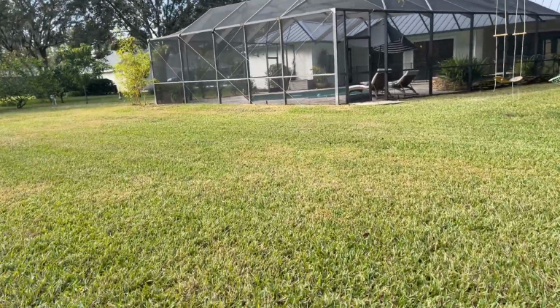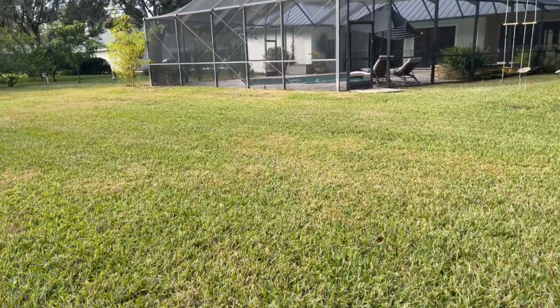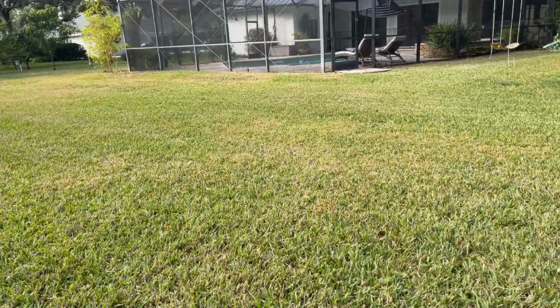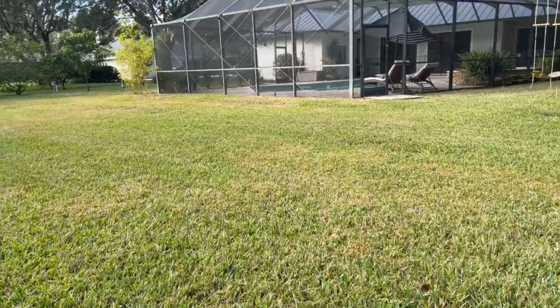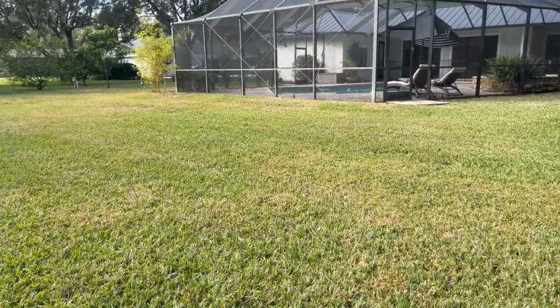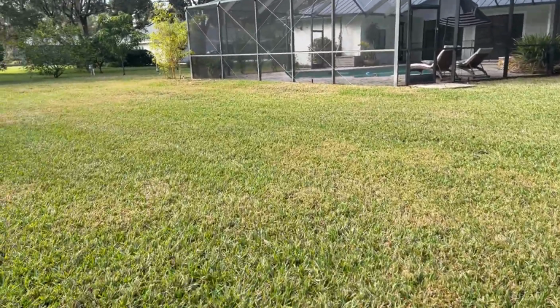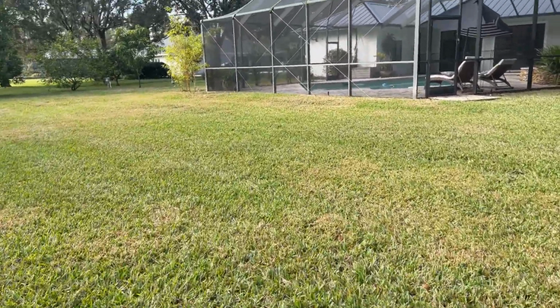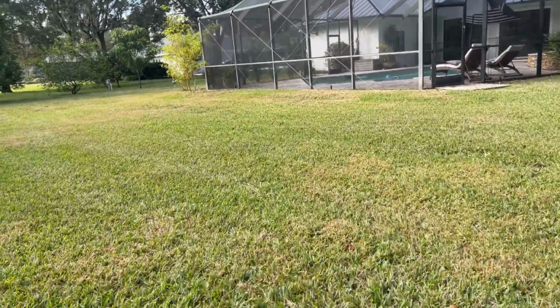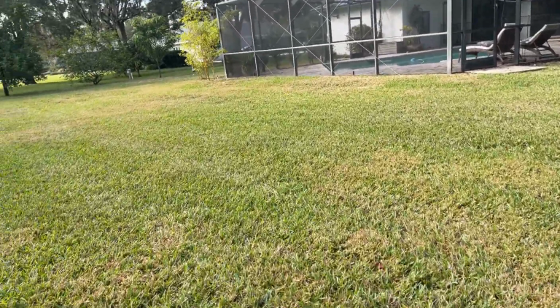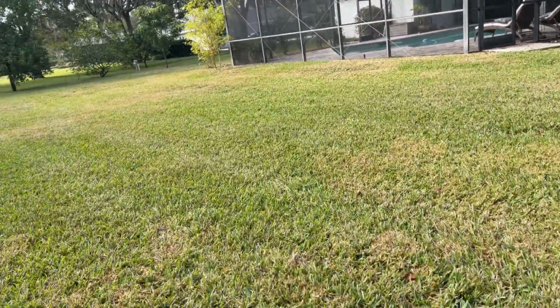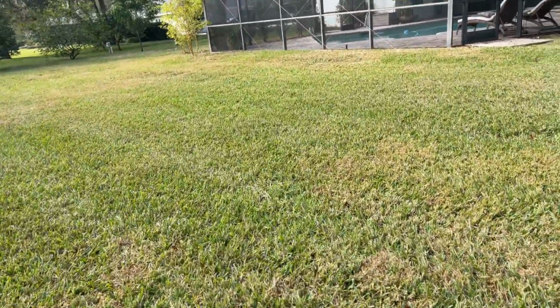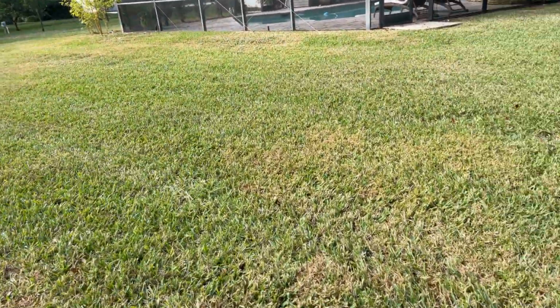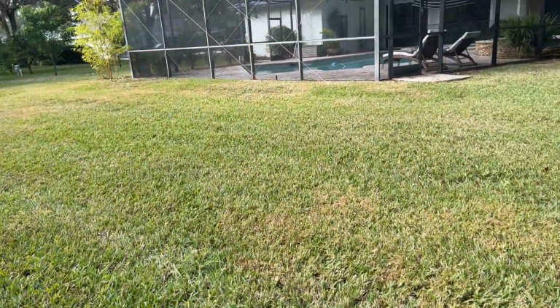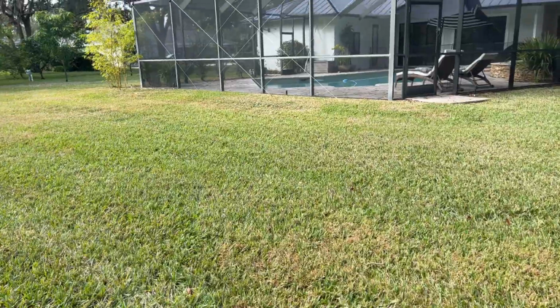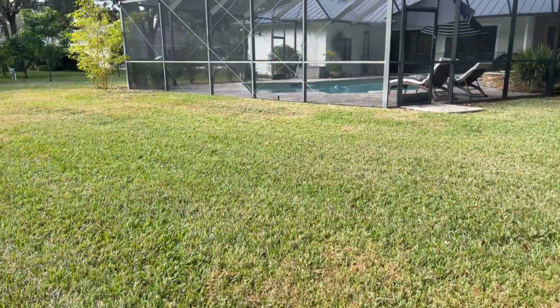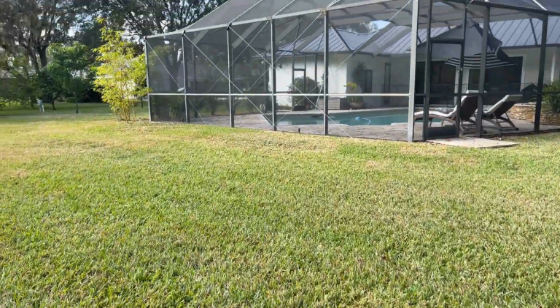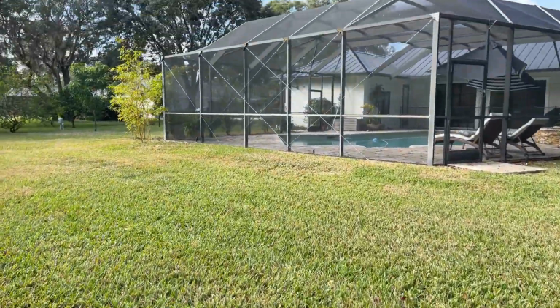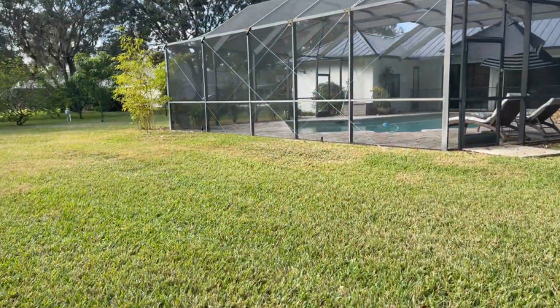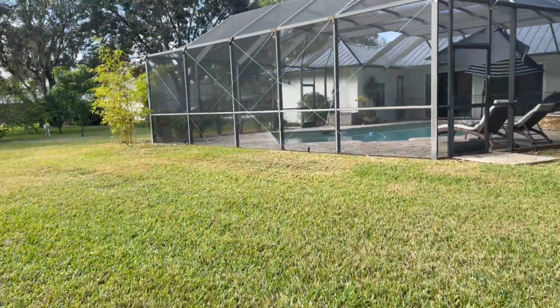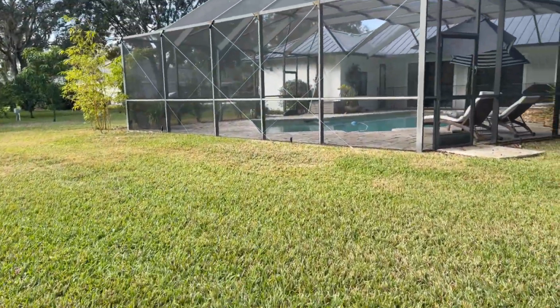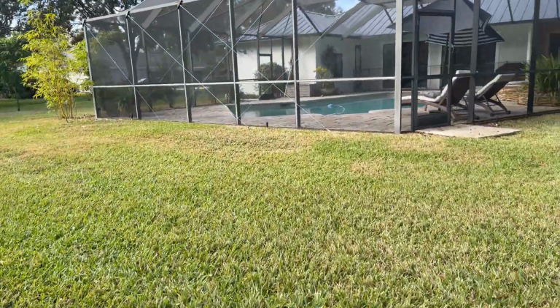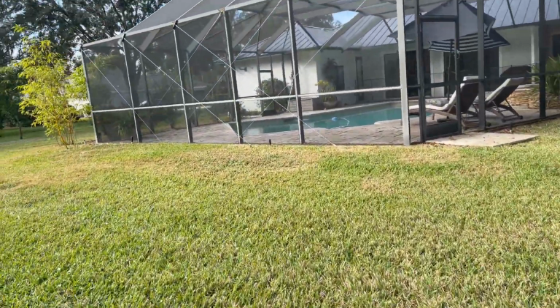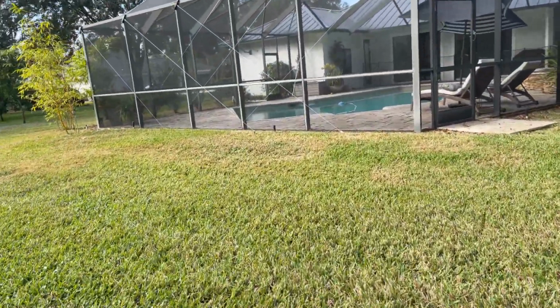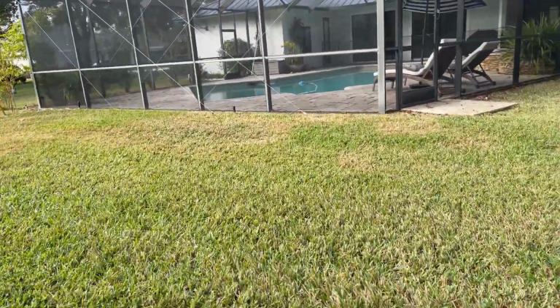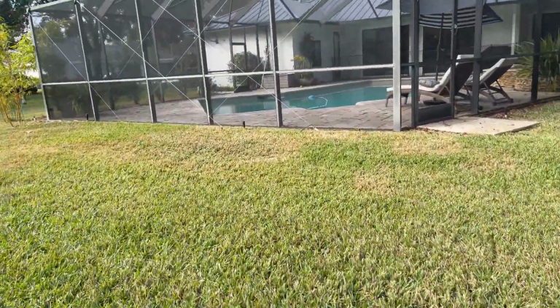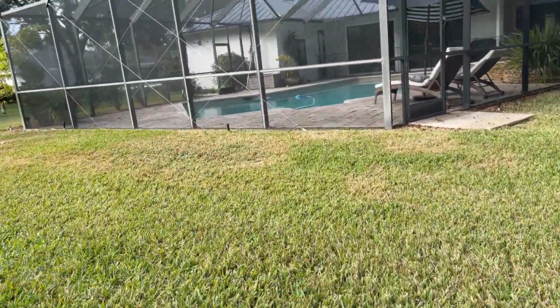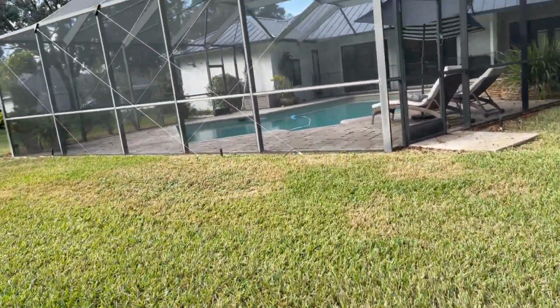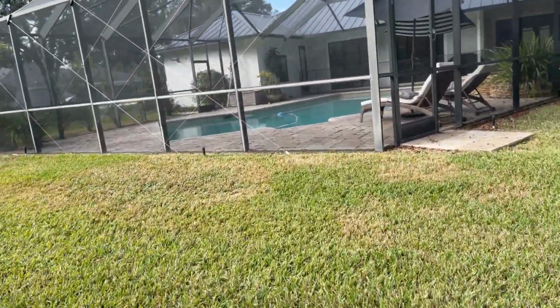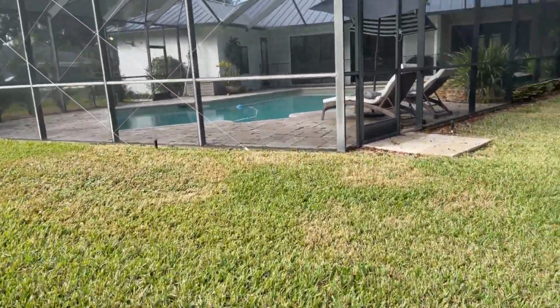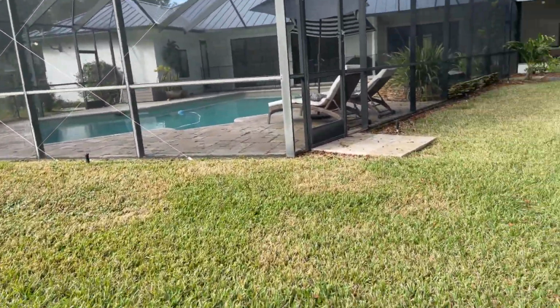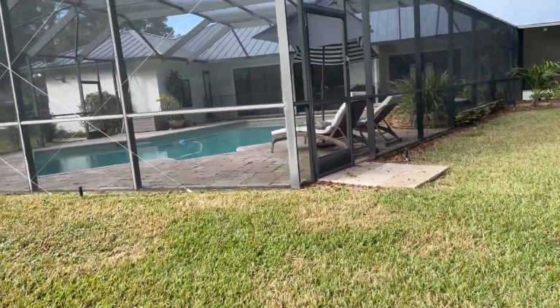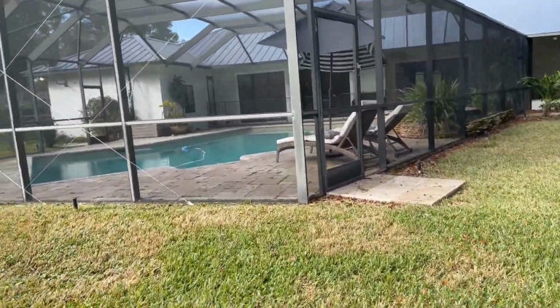Today we're in — I think this is Sethner, Valerico, Florida. We're doing a standard irrigation inspection.